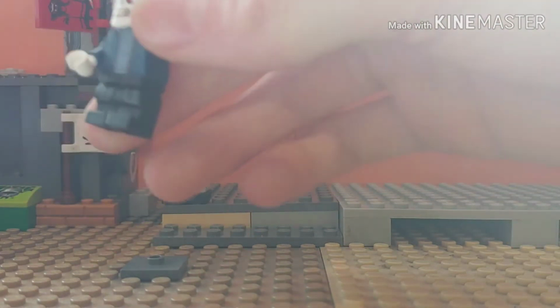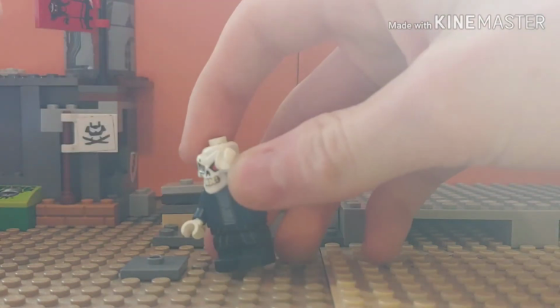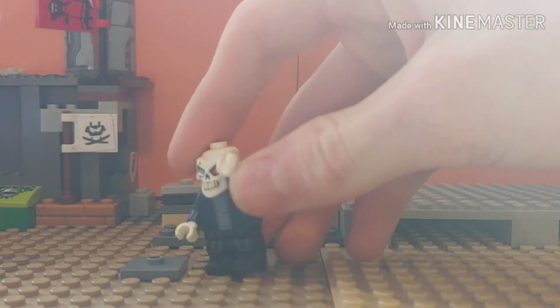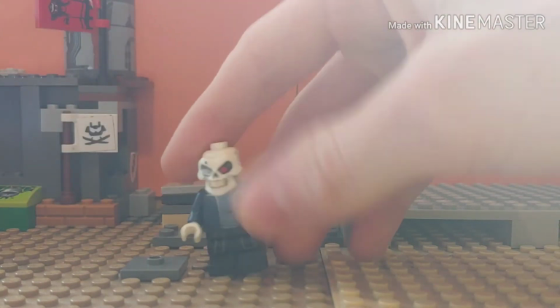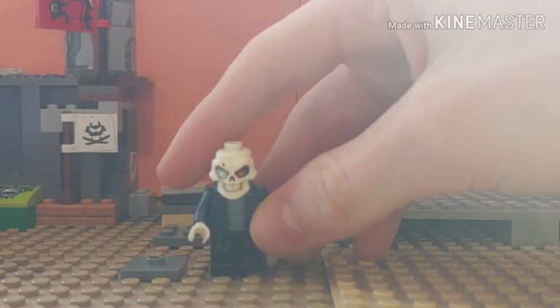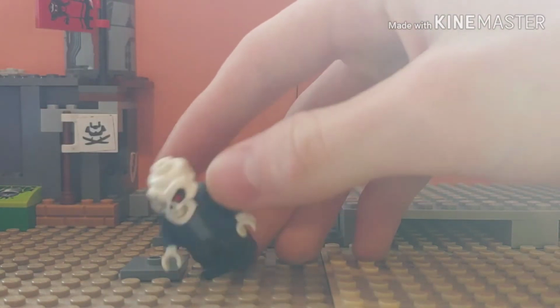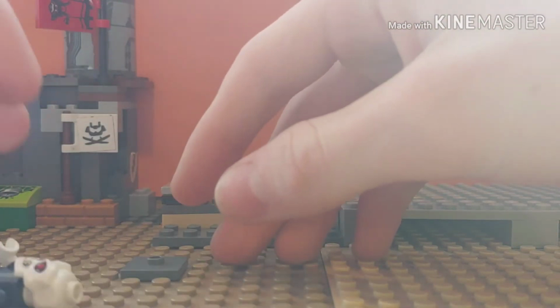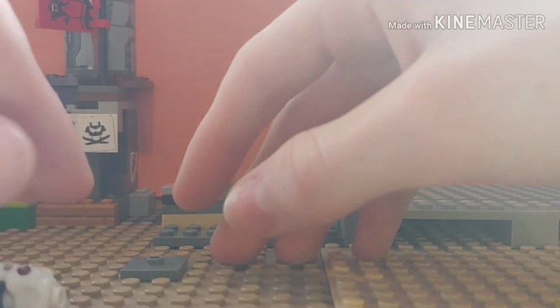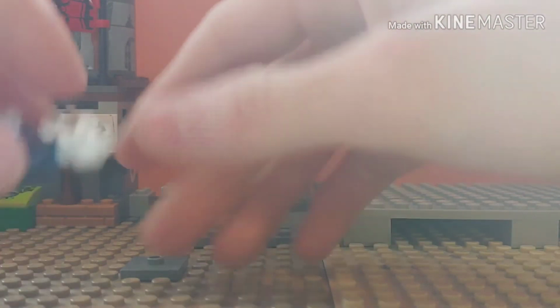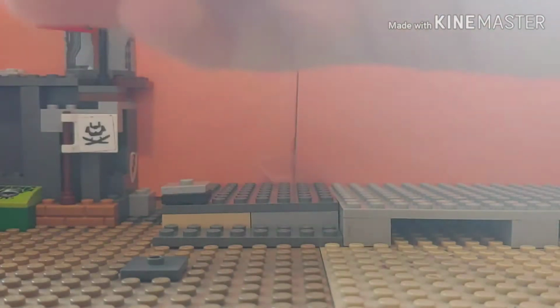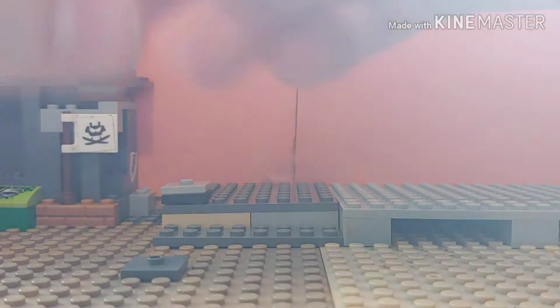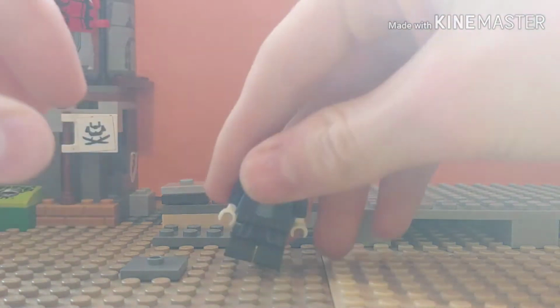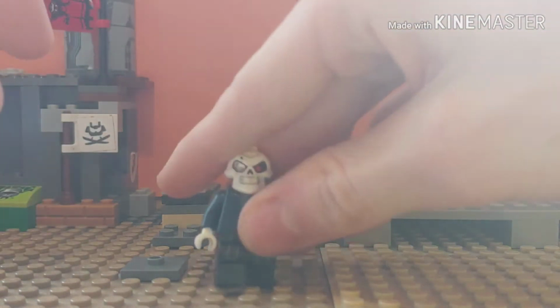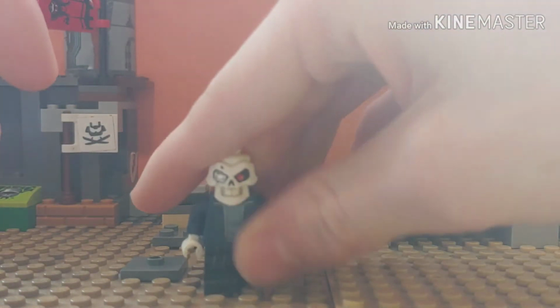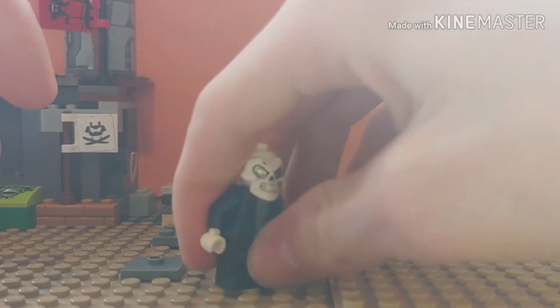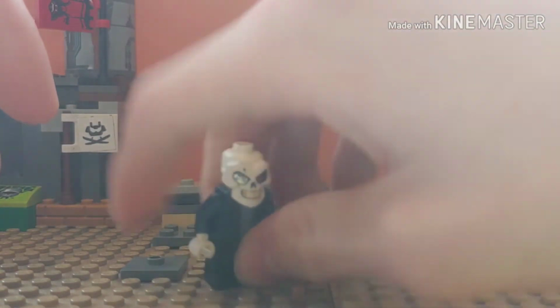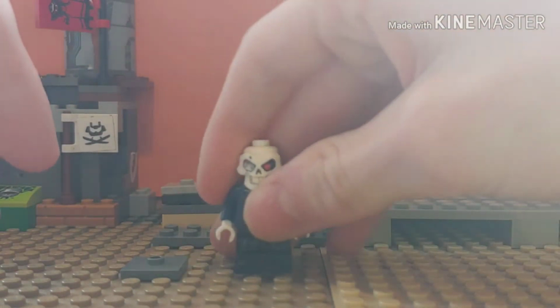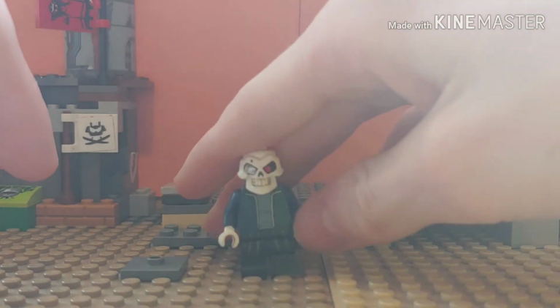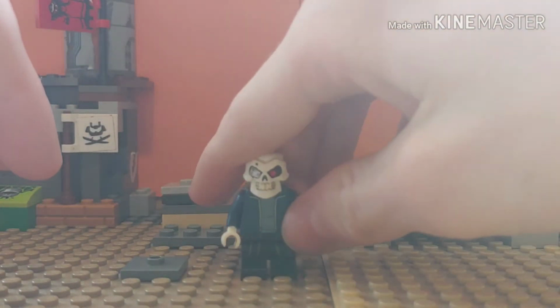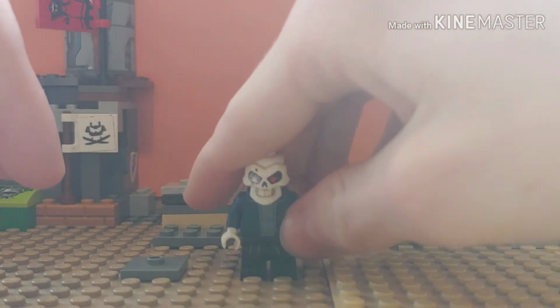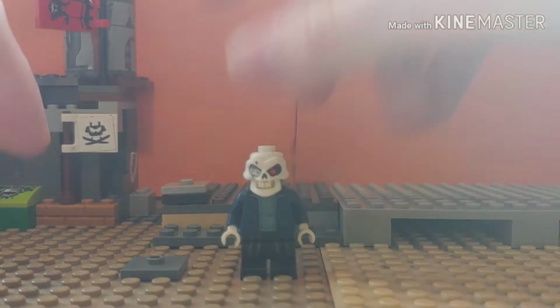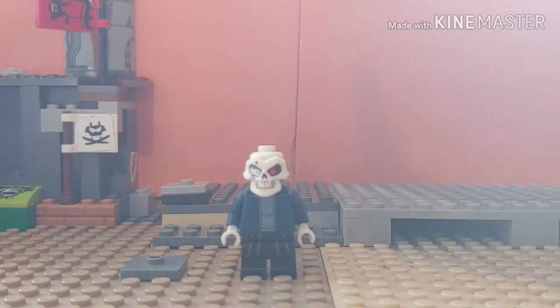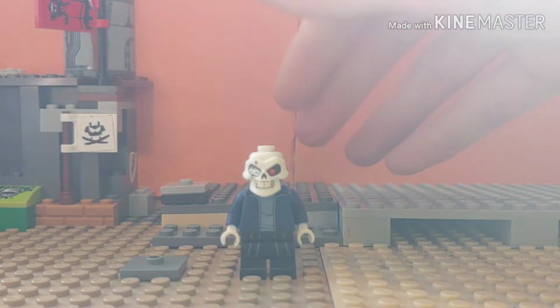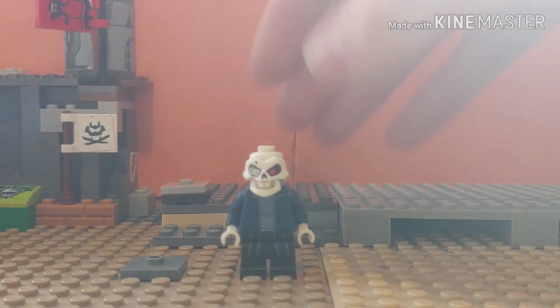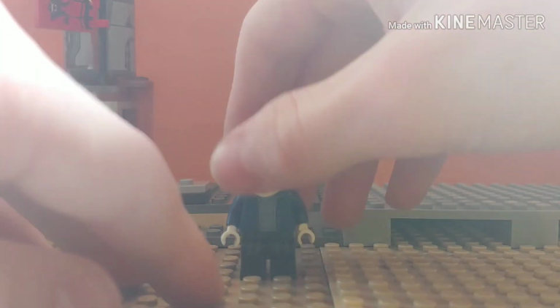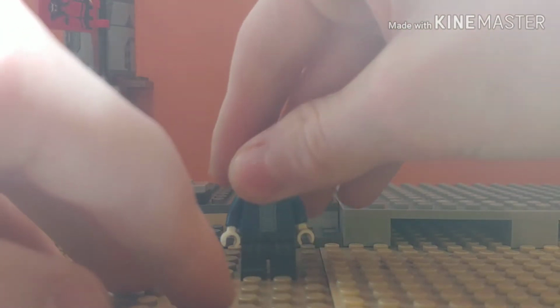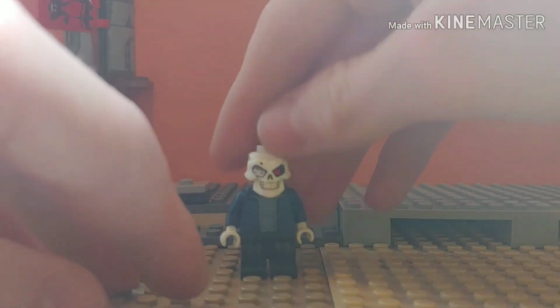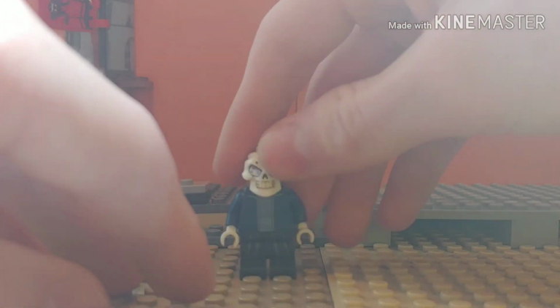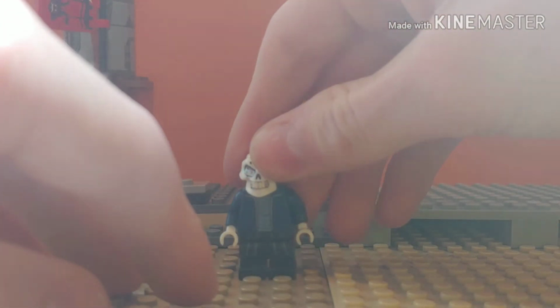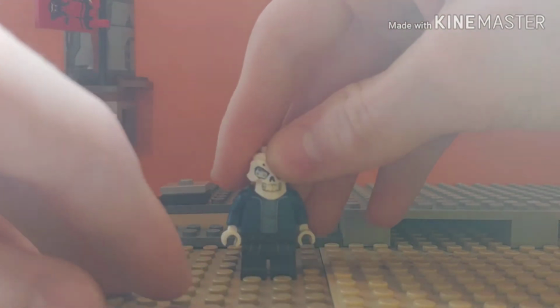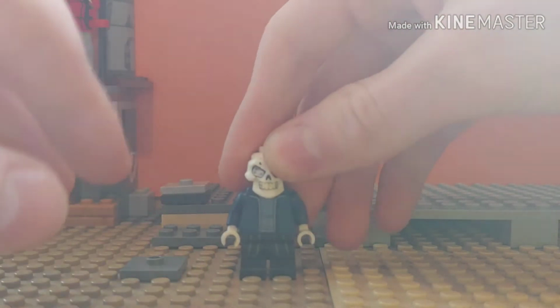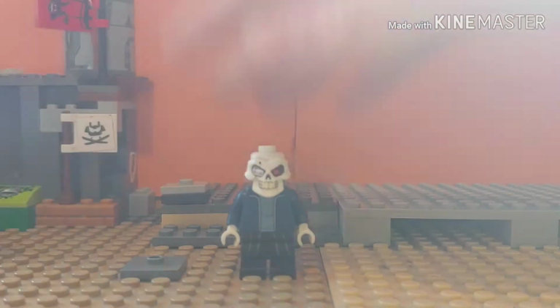But nonetheless, I have a how-to-build video. This is an interactive one and I've never seen anyone do it like this yet. It is how you can build your own Purest Sans. This is from Undertale.